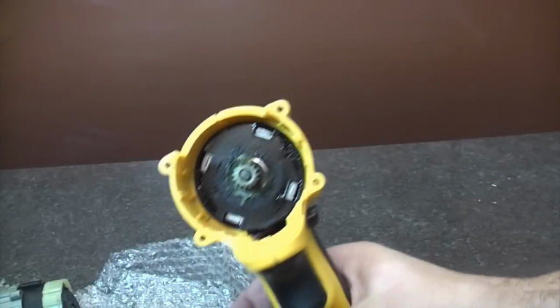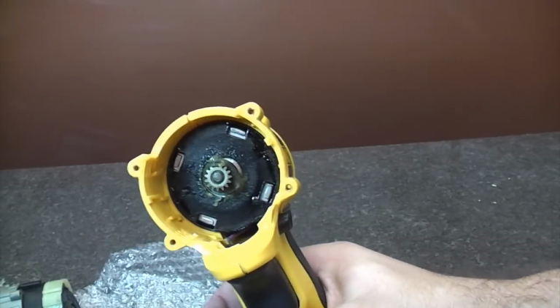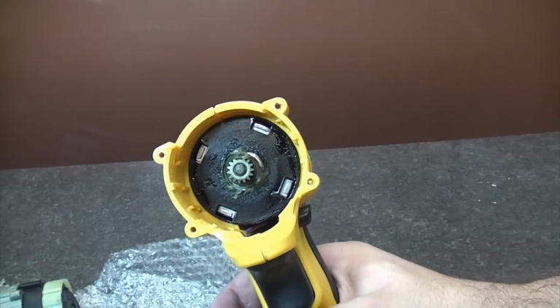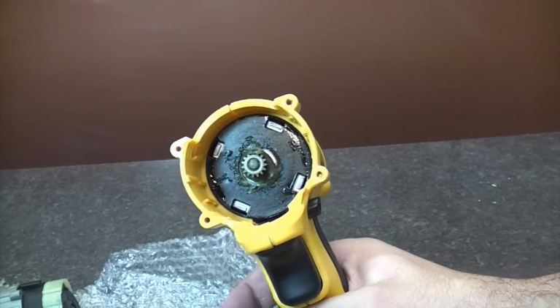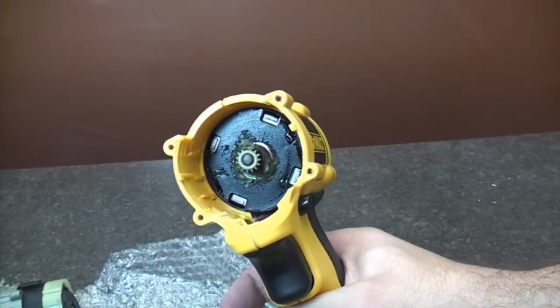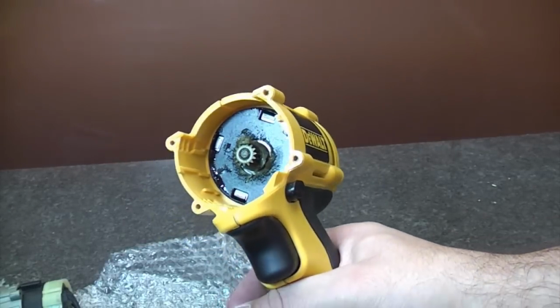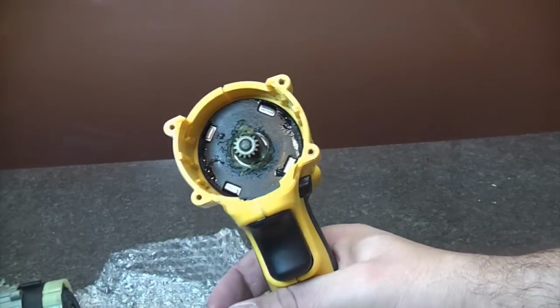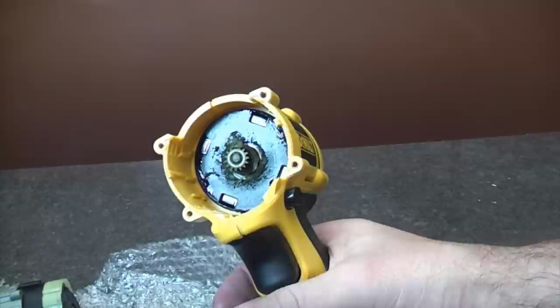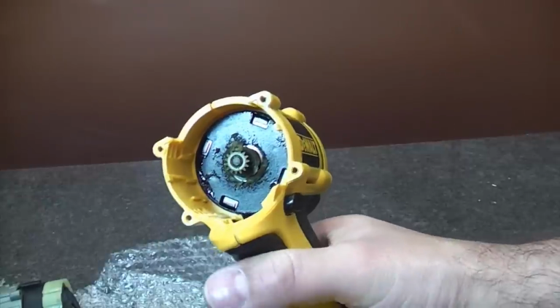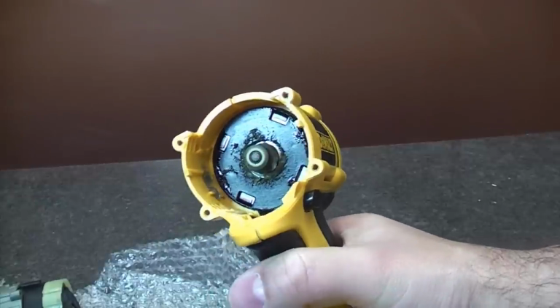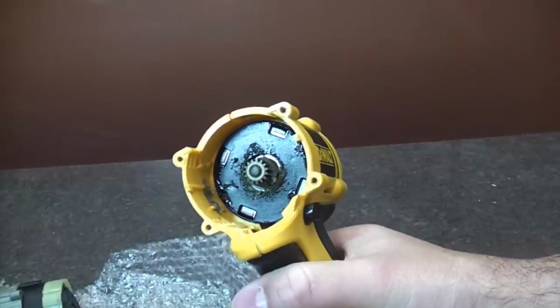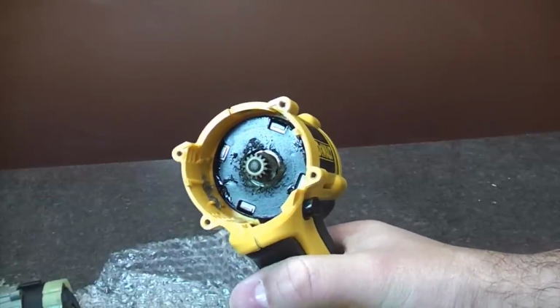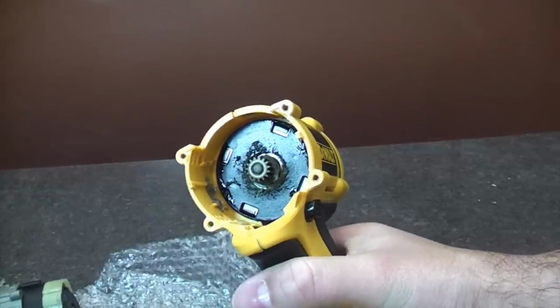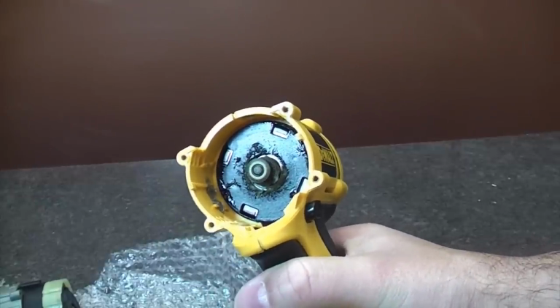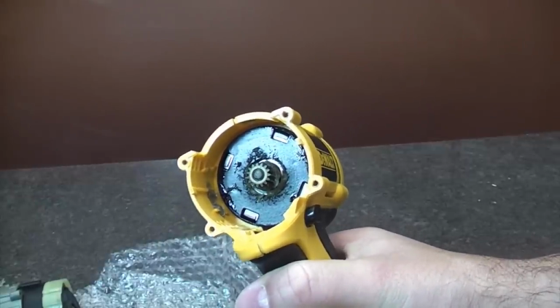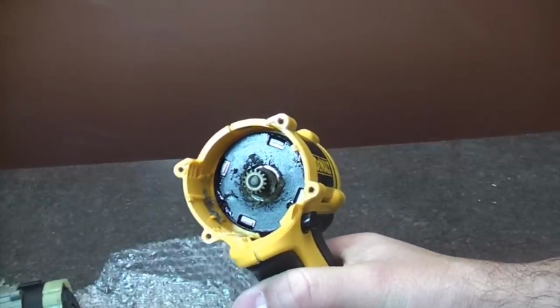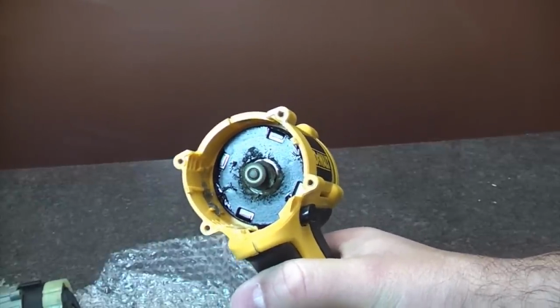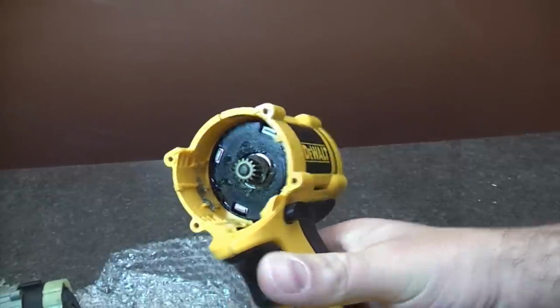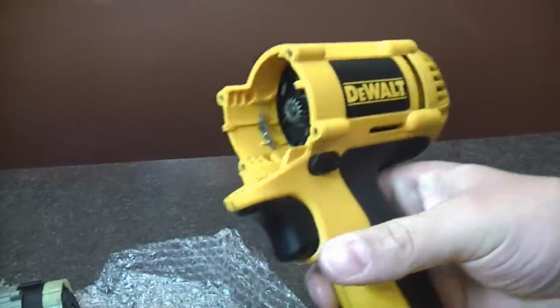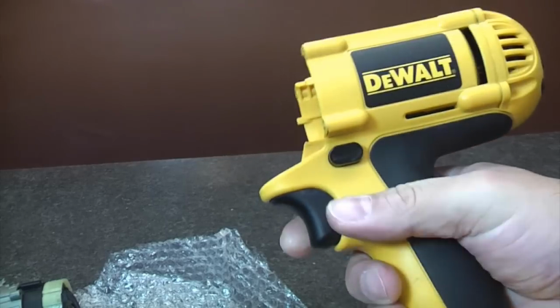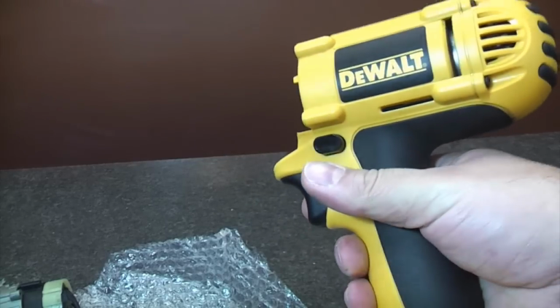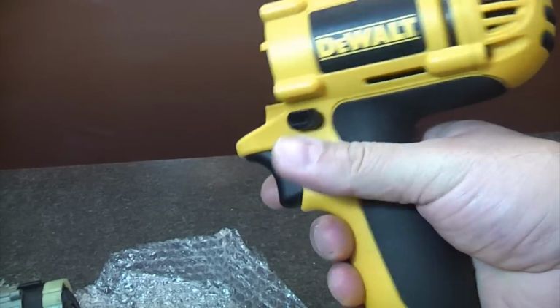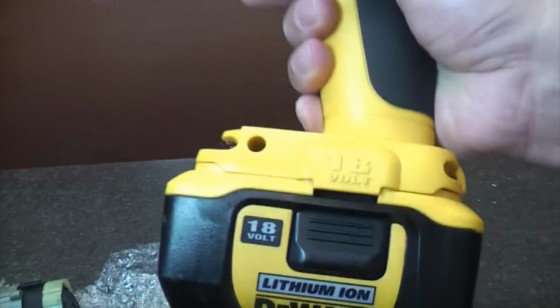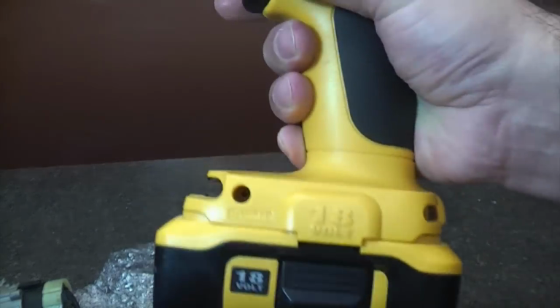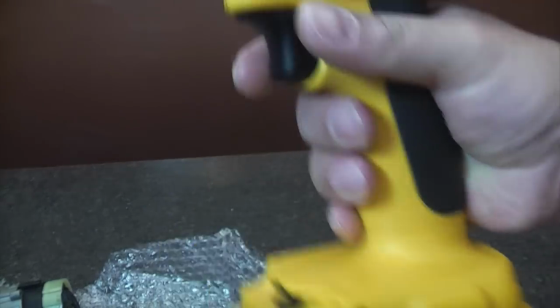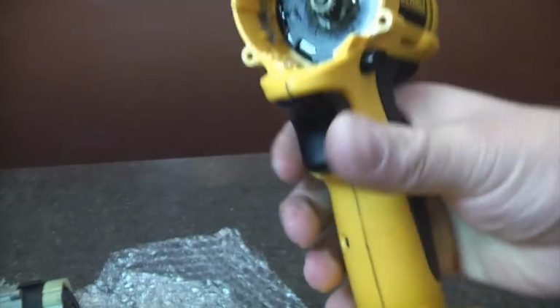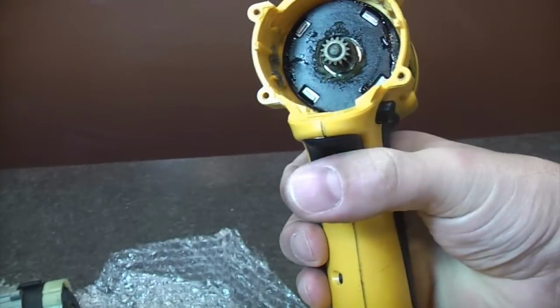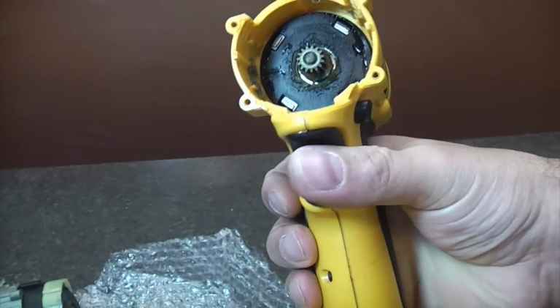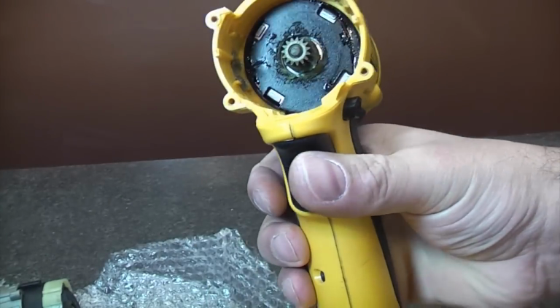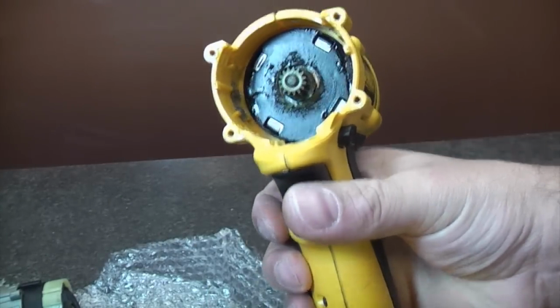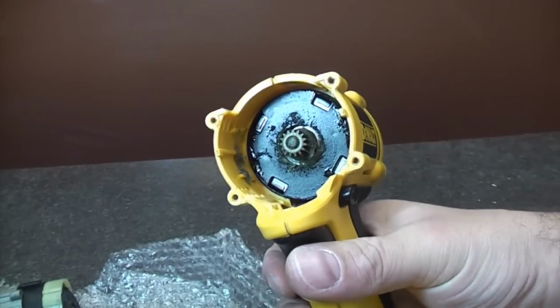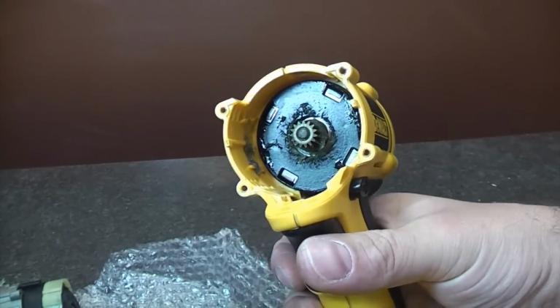Taking a quick look inside, all you can see is the motor and the drive. You'll notice I've left the battery on, and that will help us when we come to fit the new gearbox.